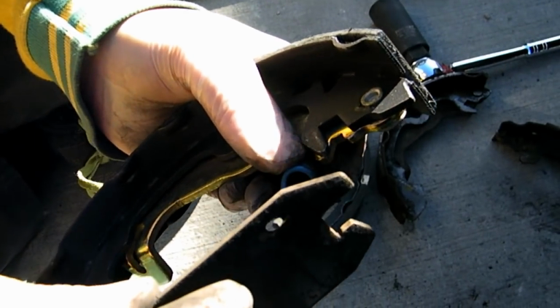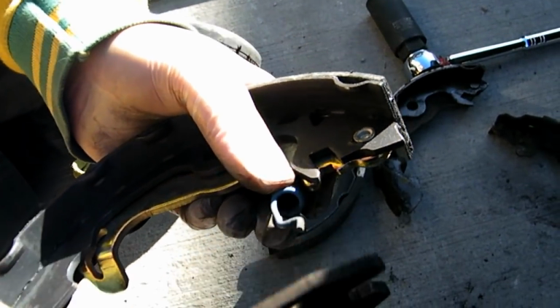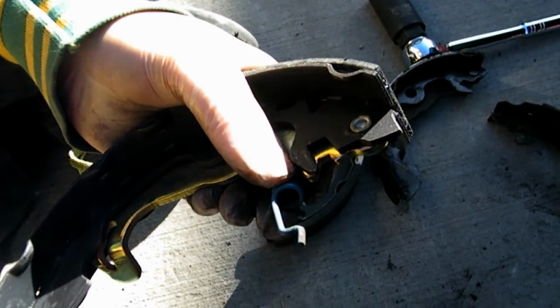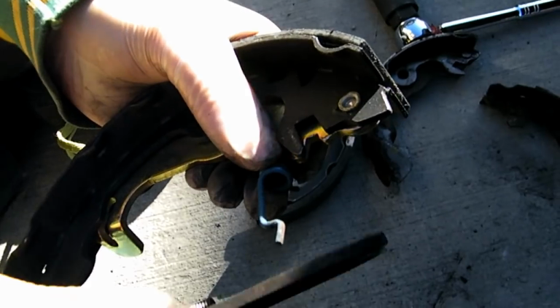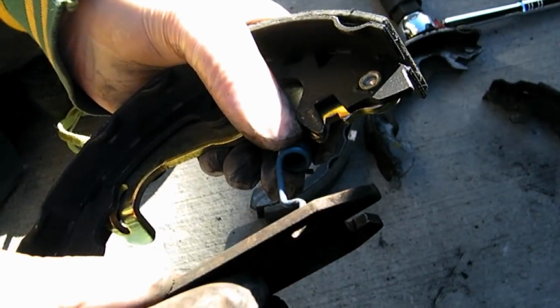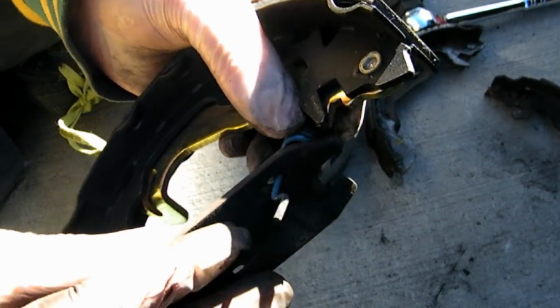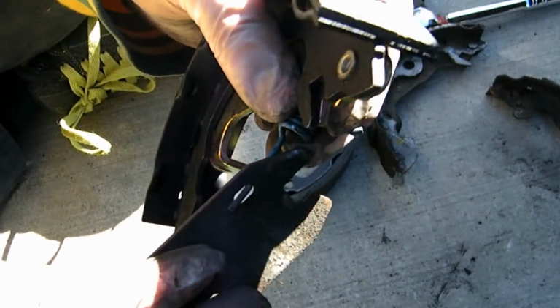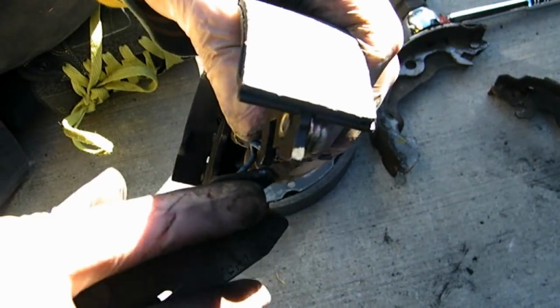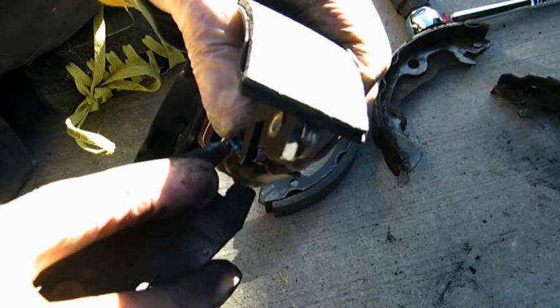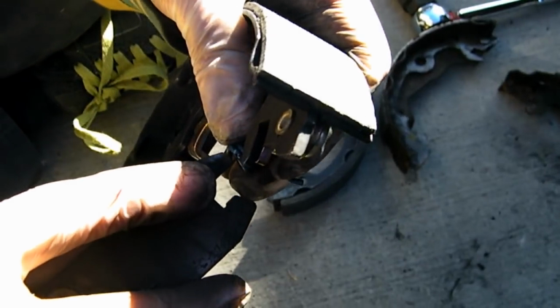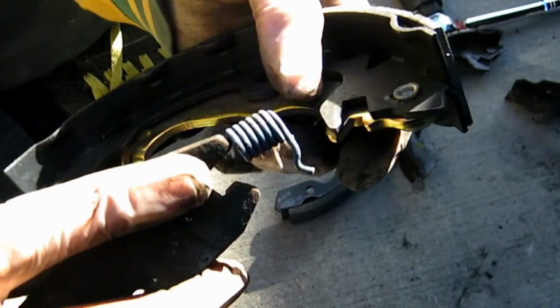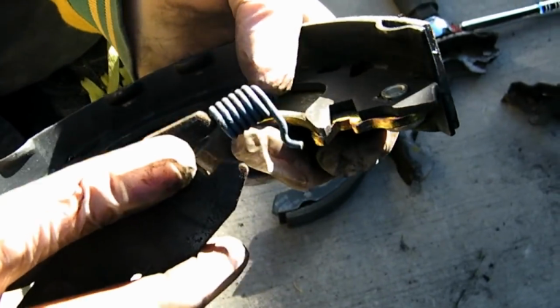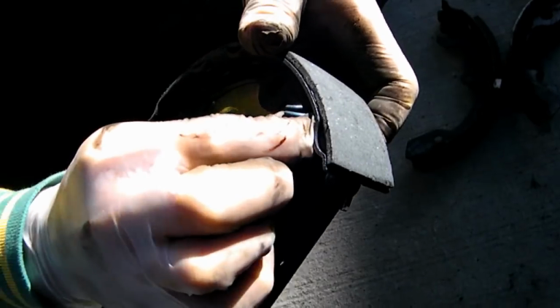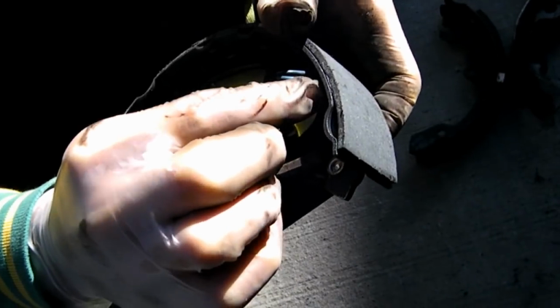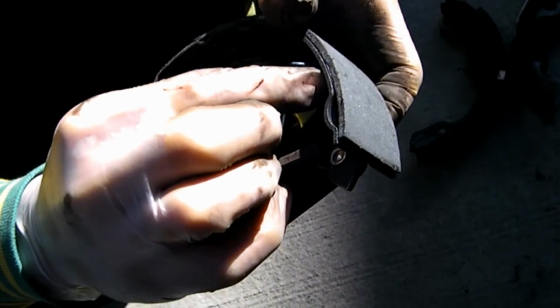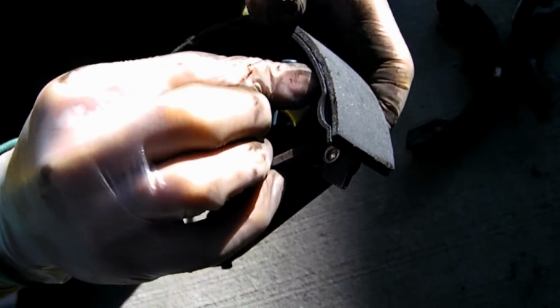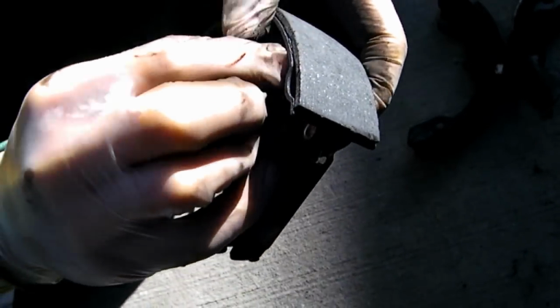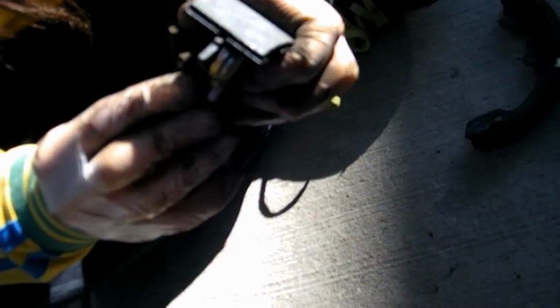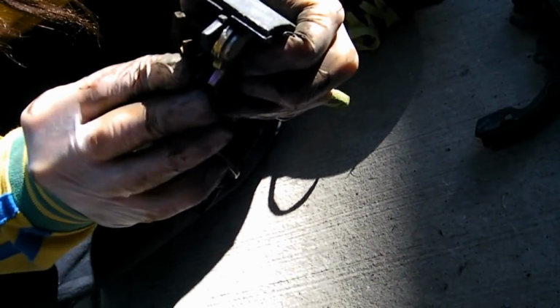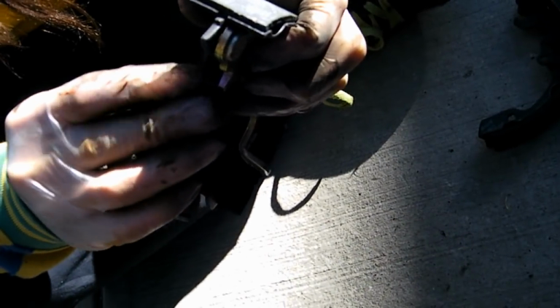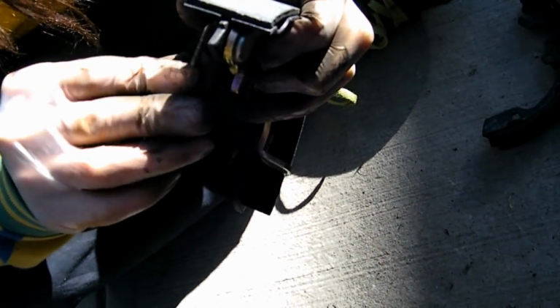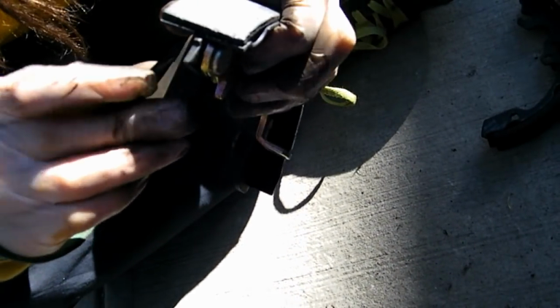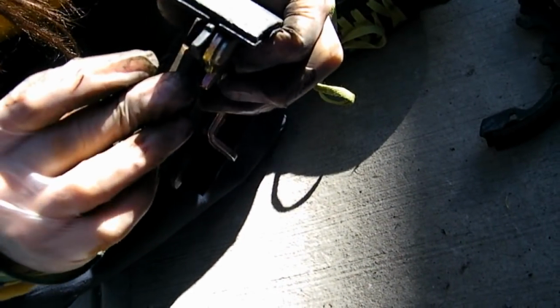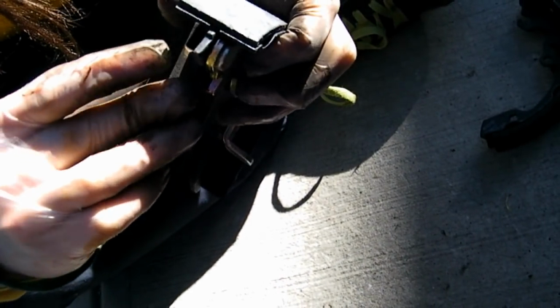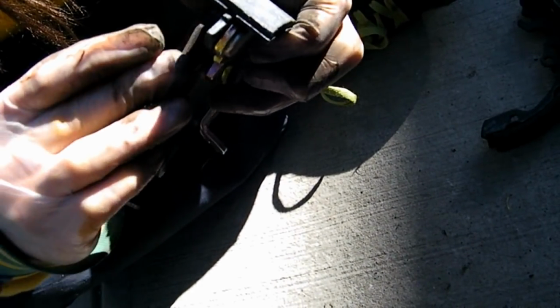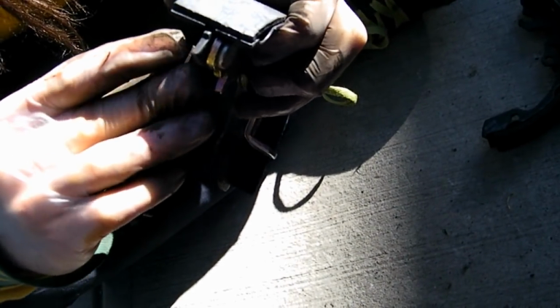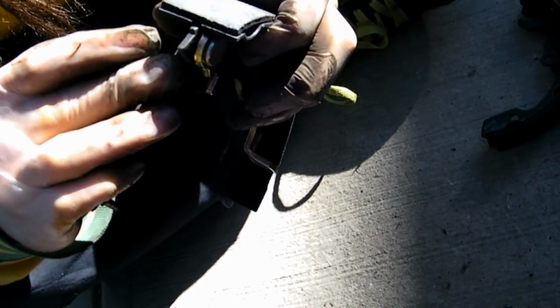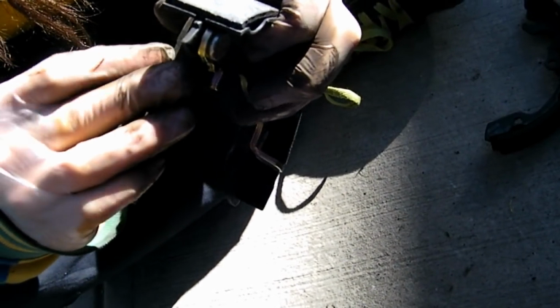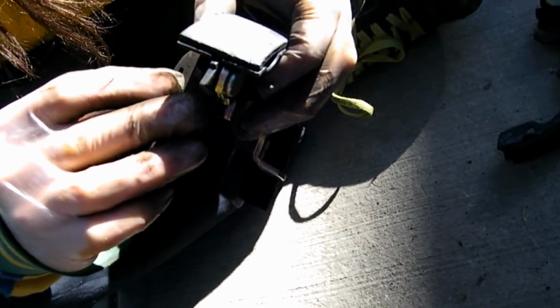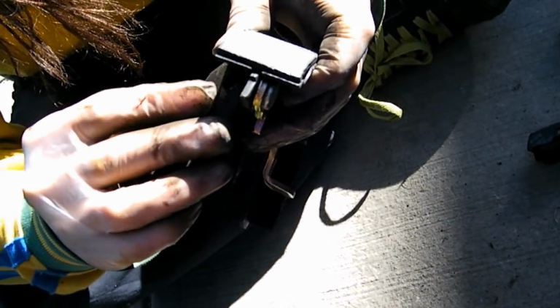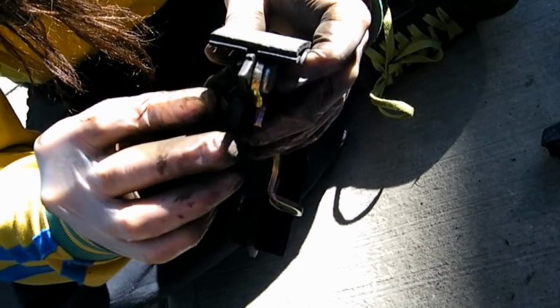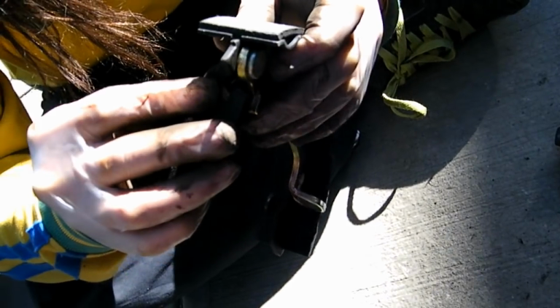To reverse the process, you just pop it through again from the back. I'm pretty sure it goes in the lower one.